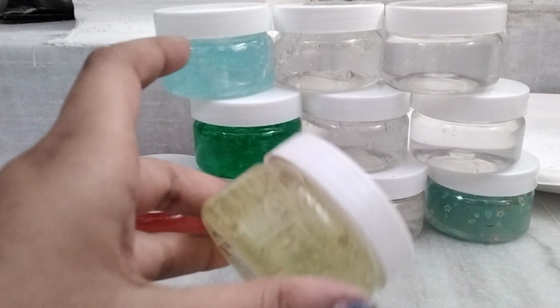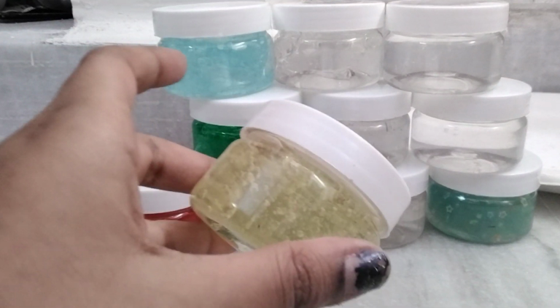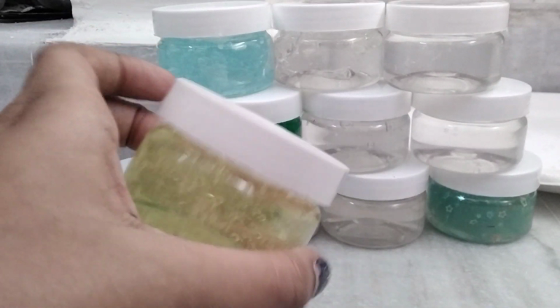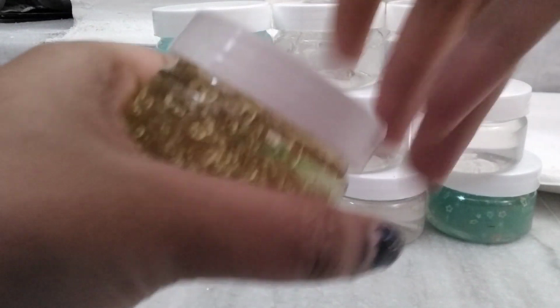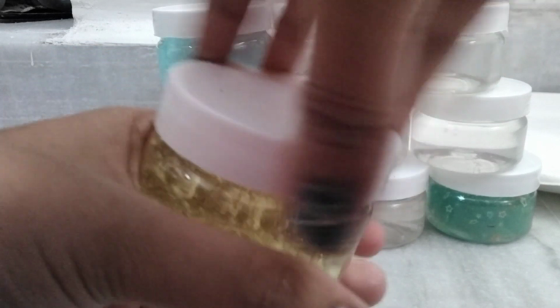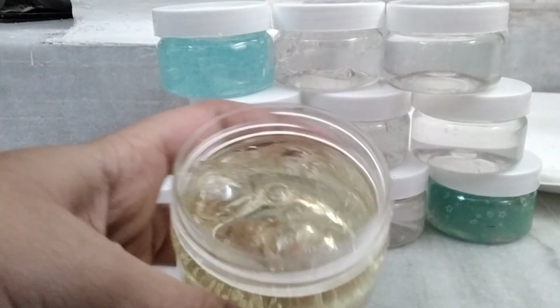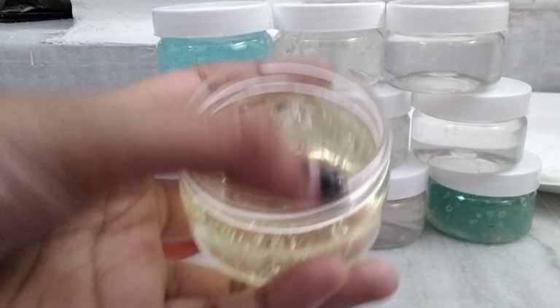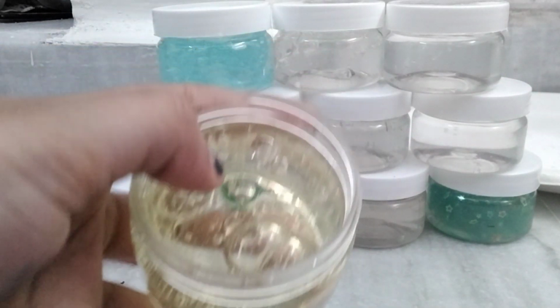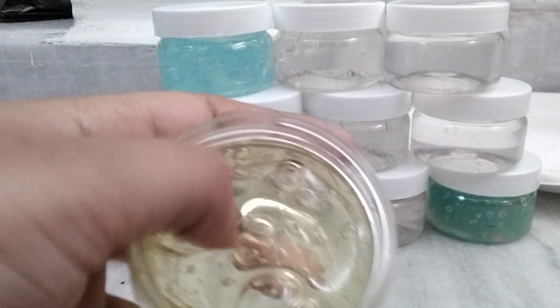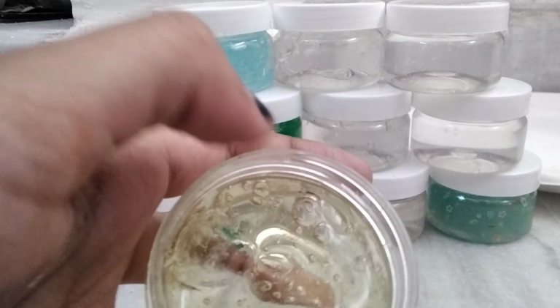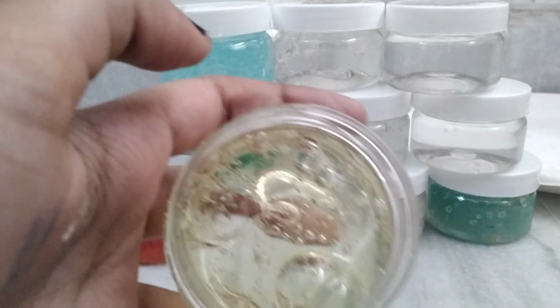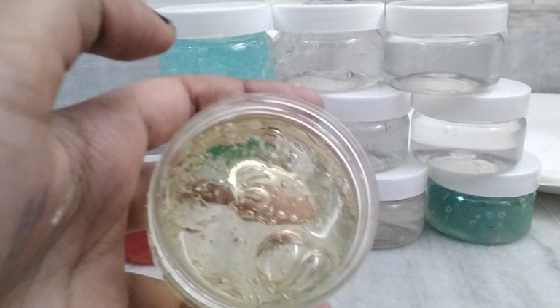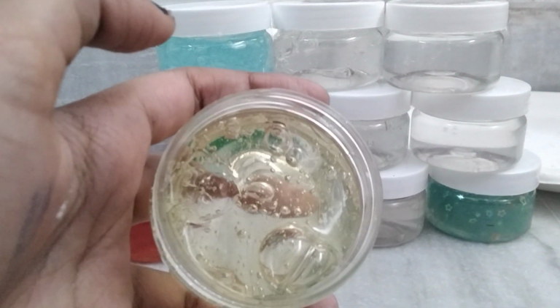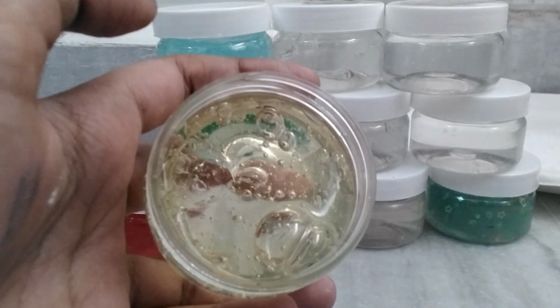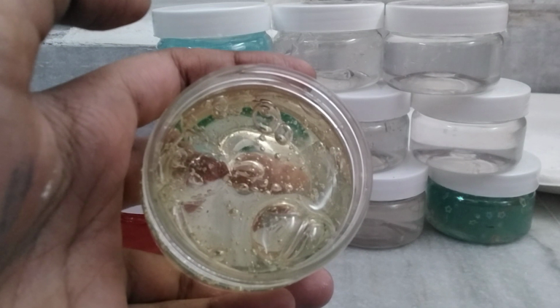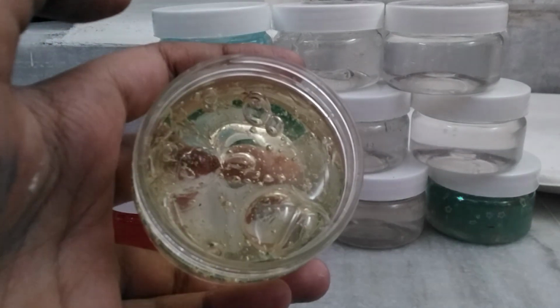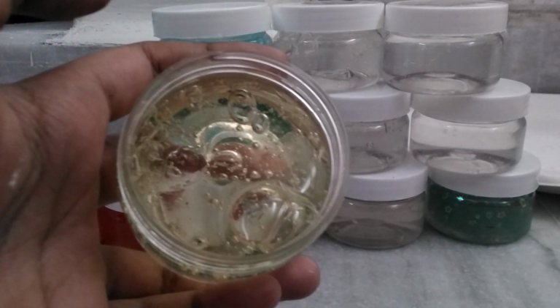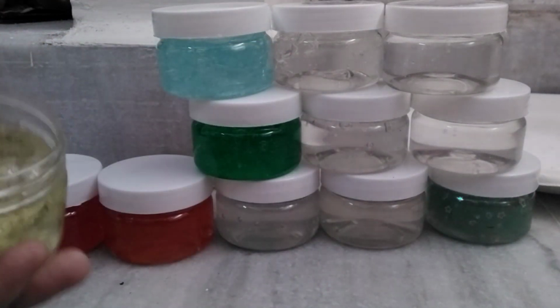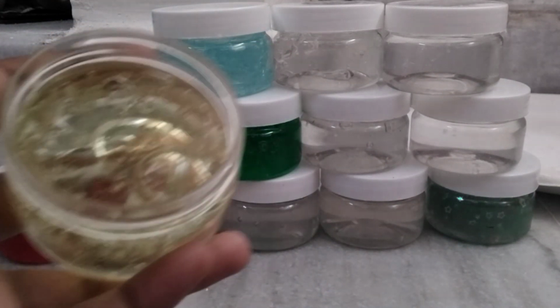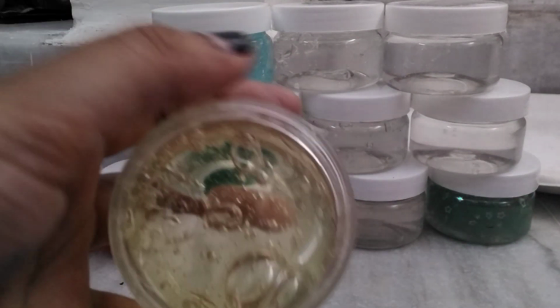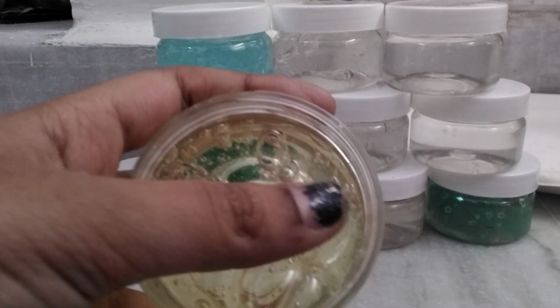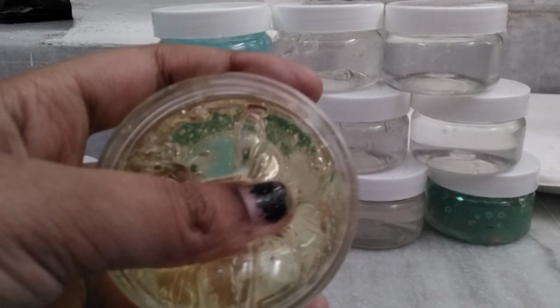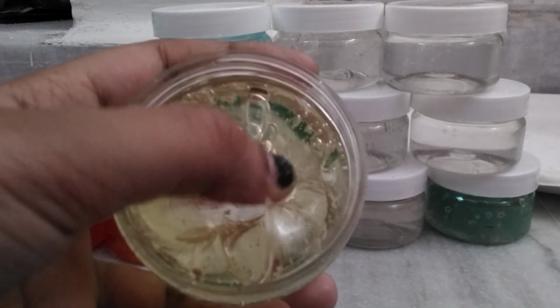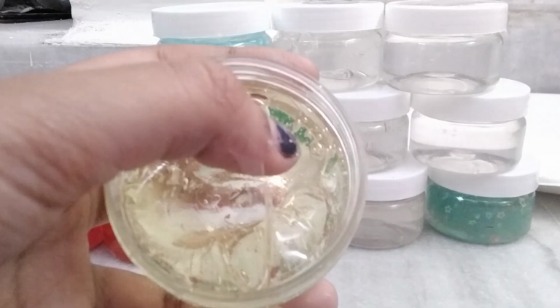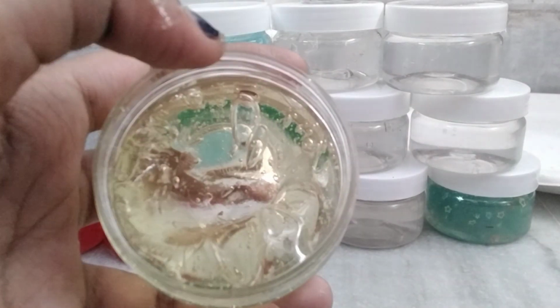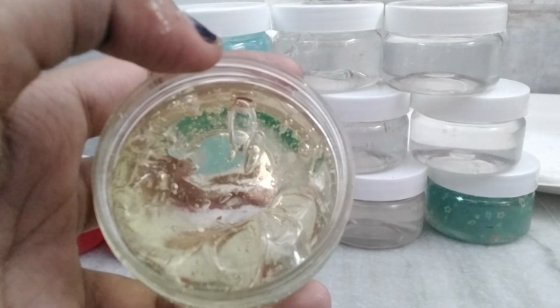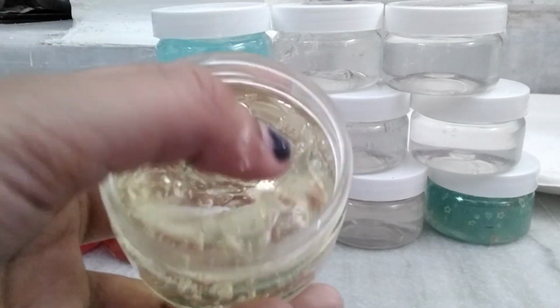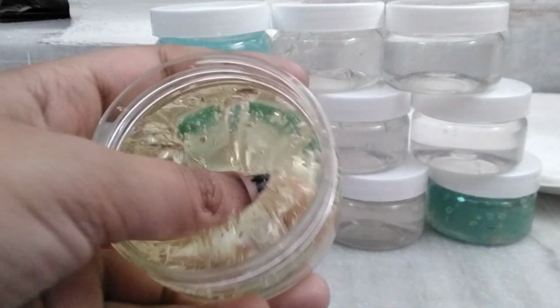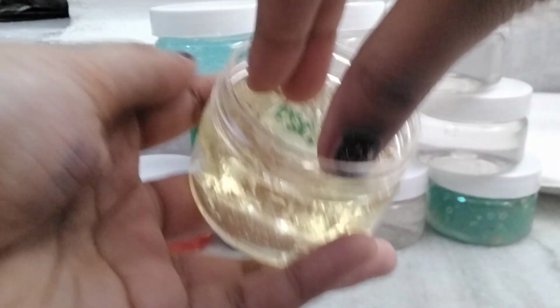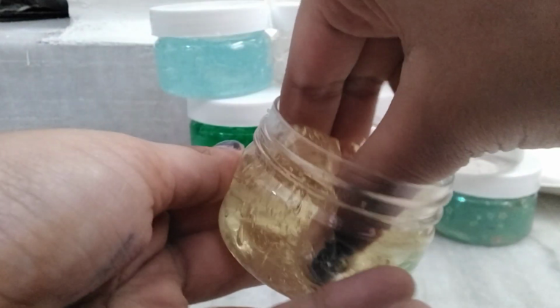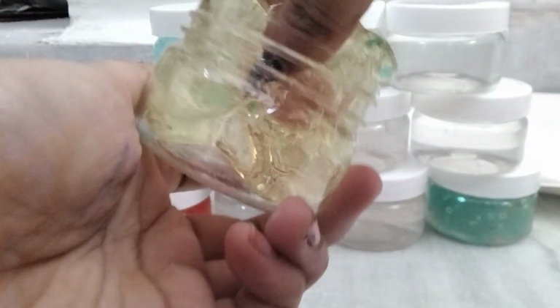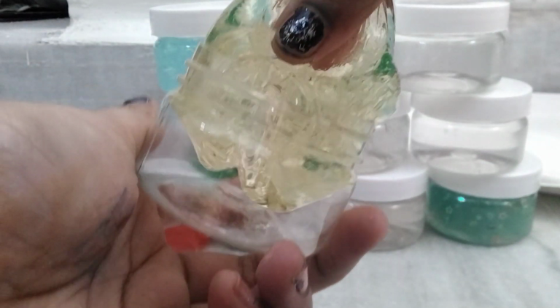Time for the oily slime! This looks like oil mostly. Let me show it to you guys — can you see its real color? It looks like oil. Okay, now let's remove it.